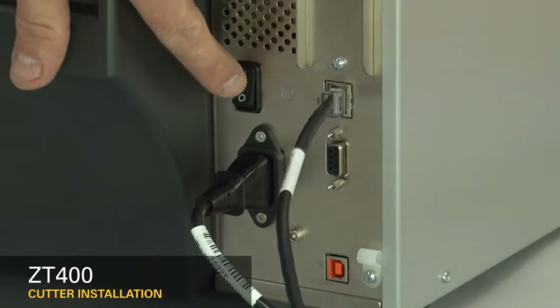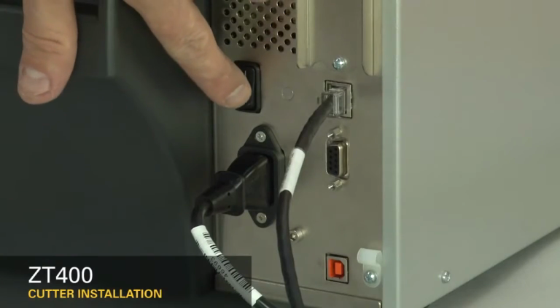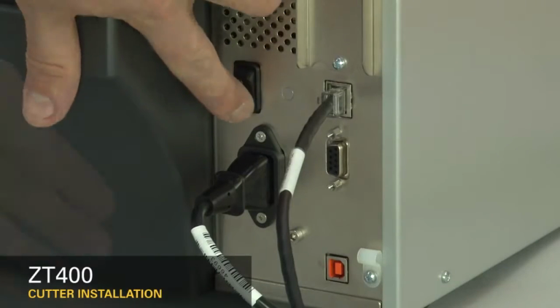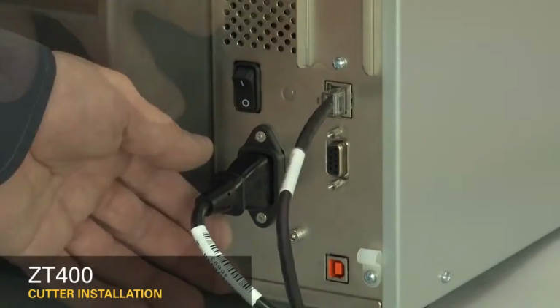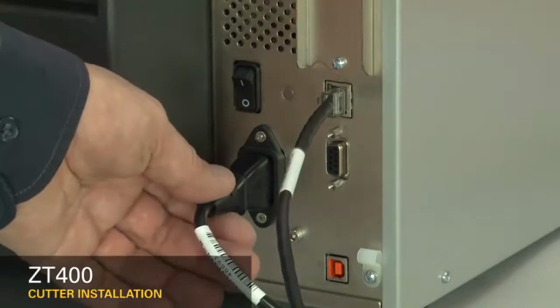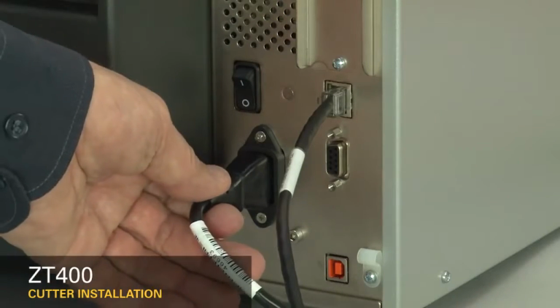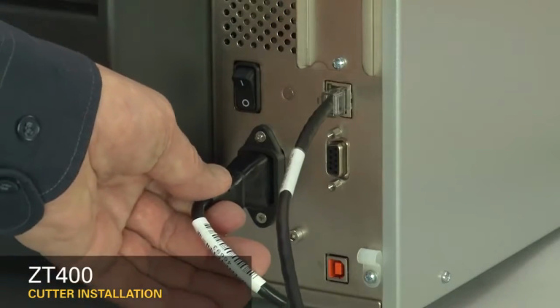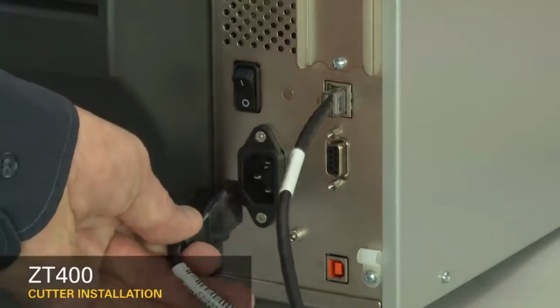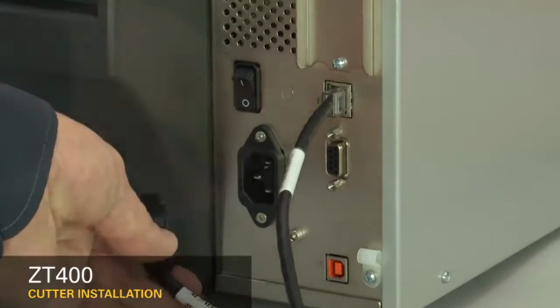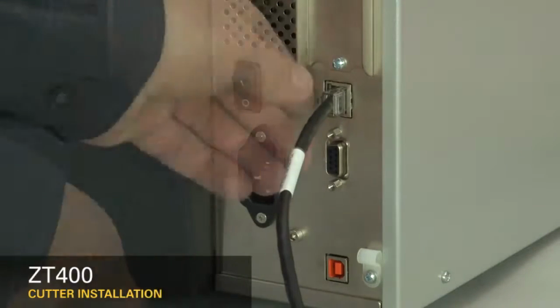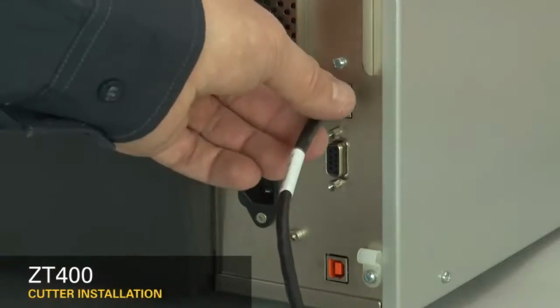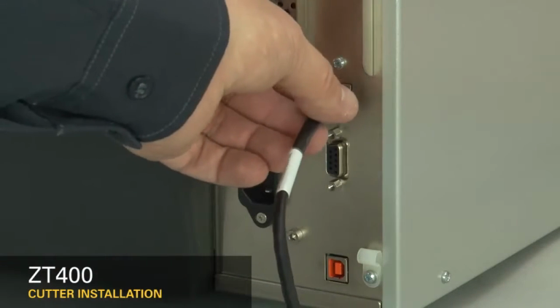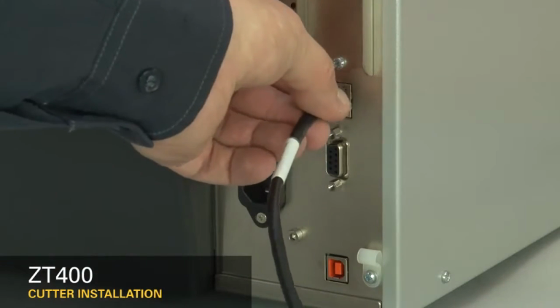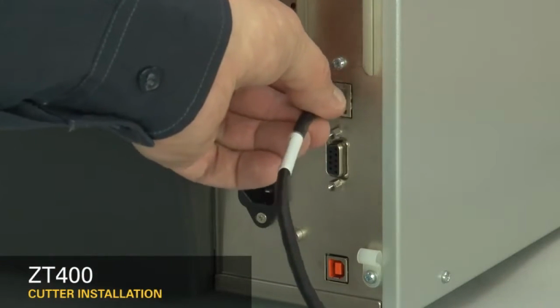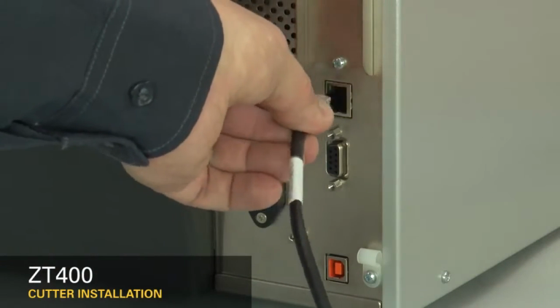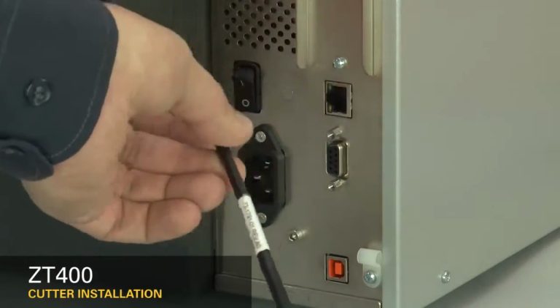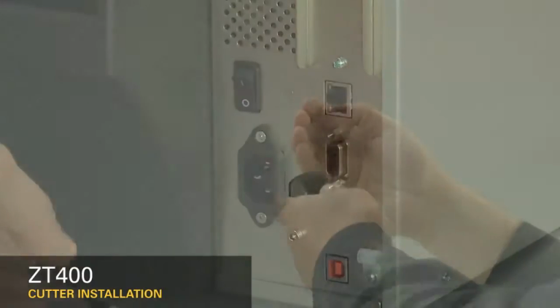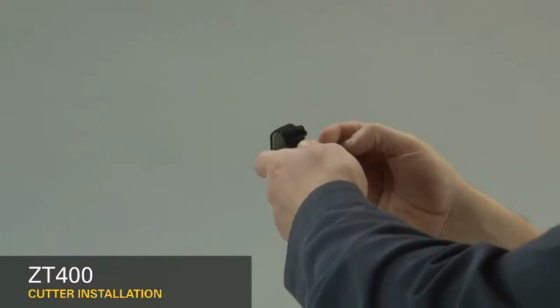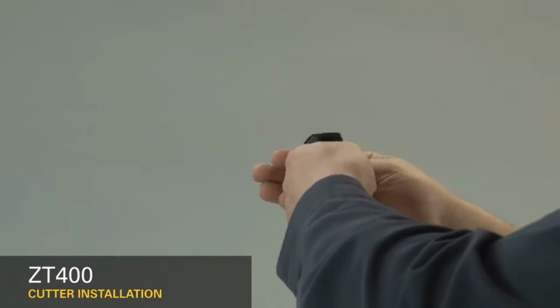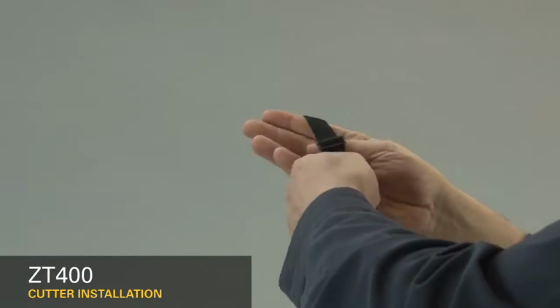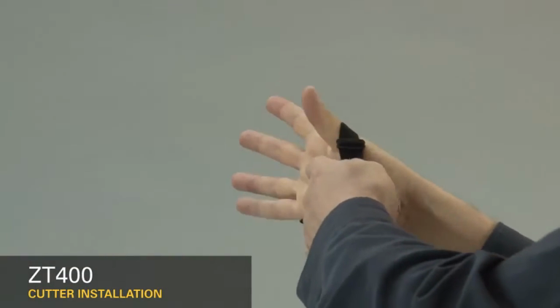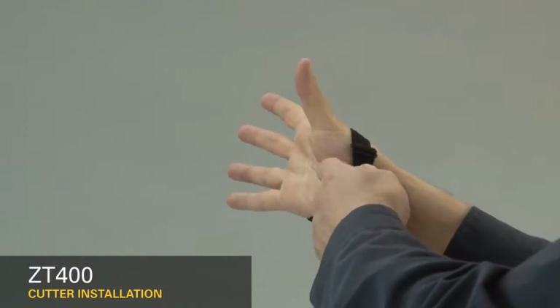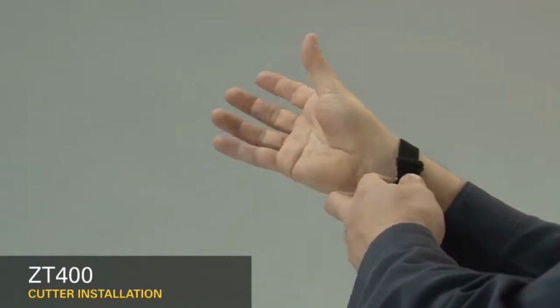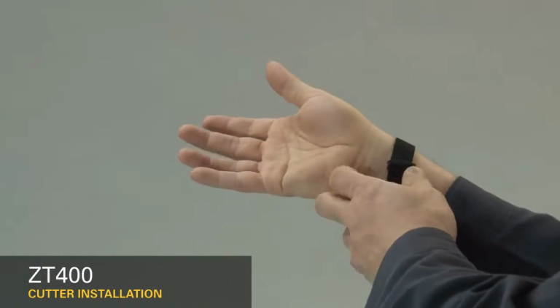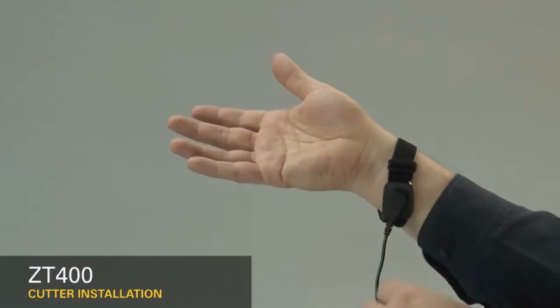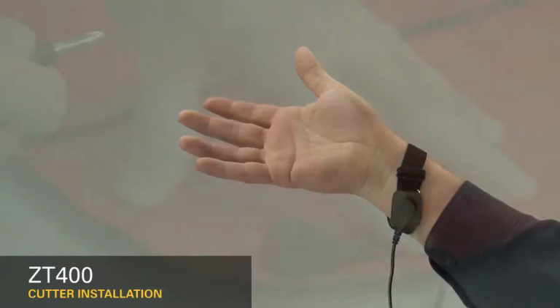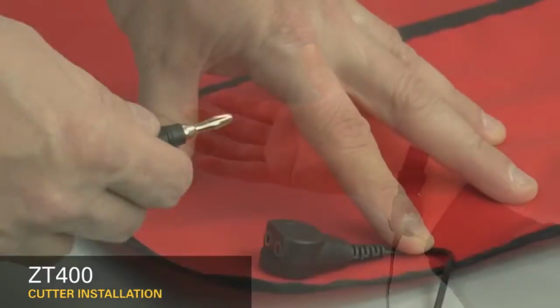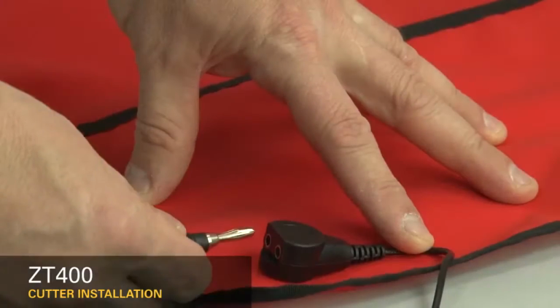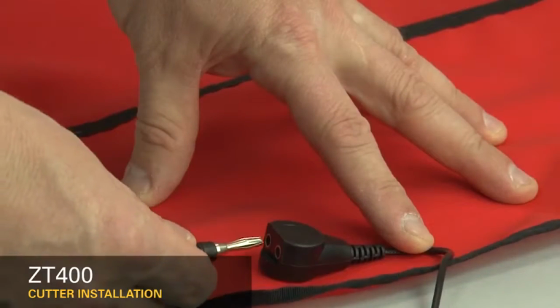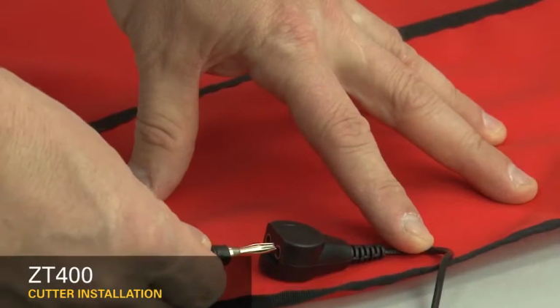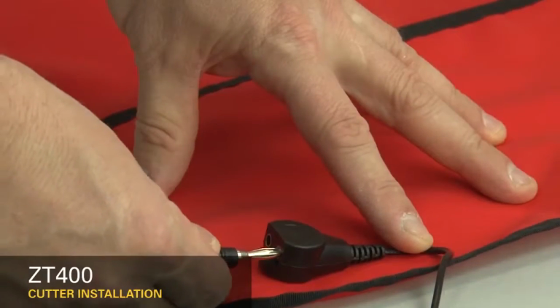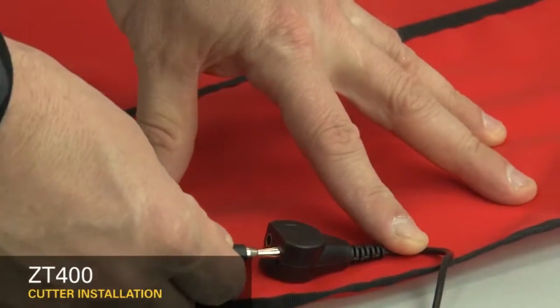Turn off the printer and disconnect the power cord and data cables. Connect yourself to an anti-static device. Place the printer on a grounded anti-static mat.